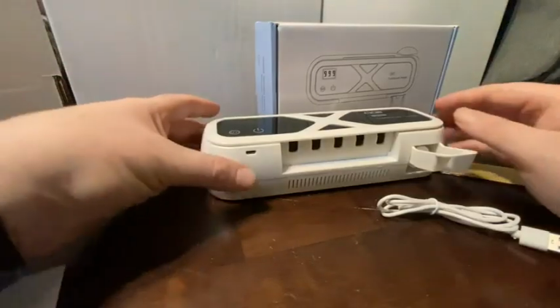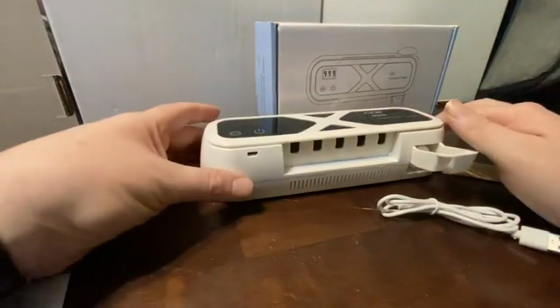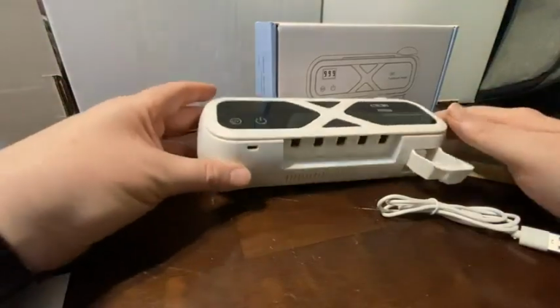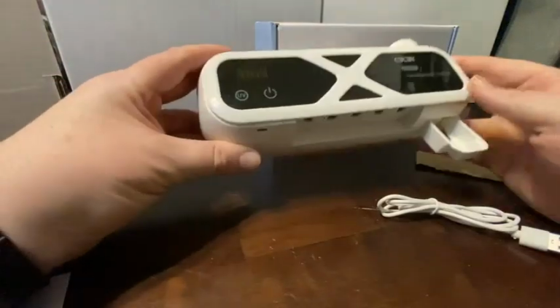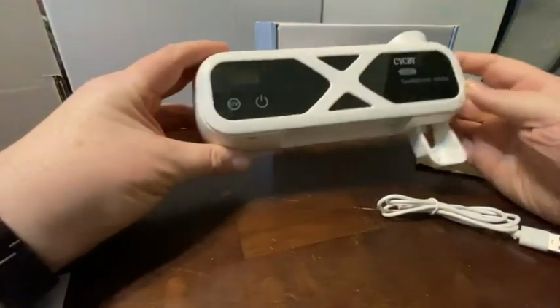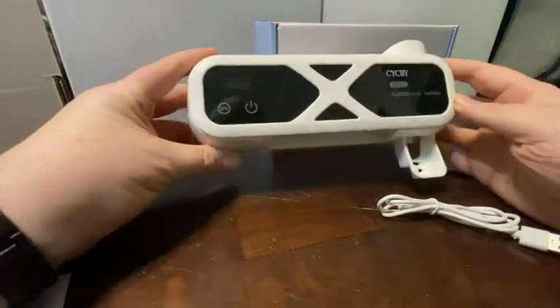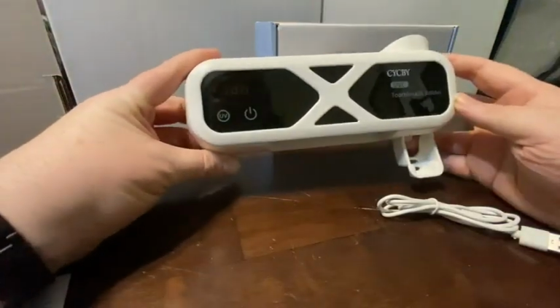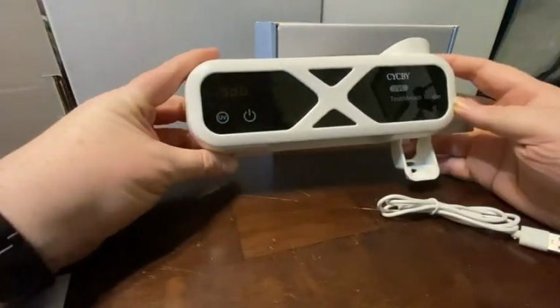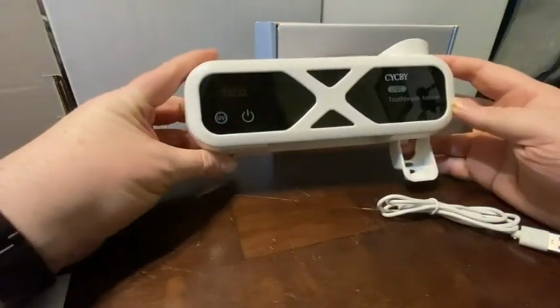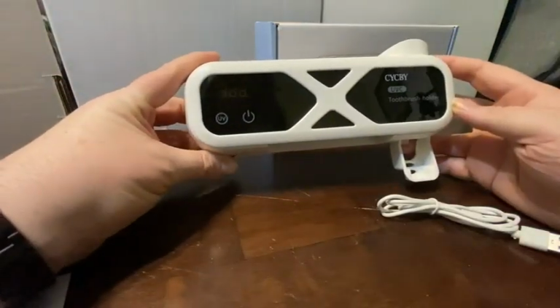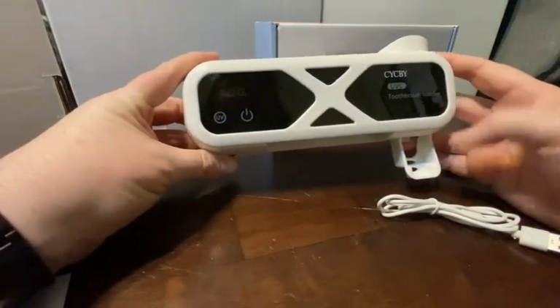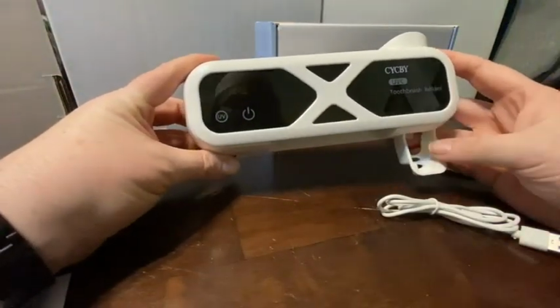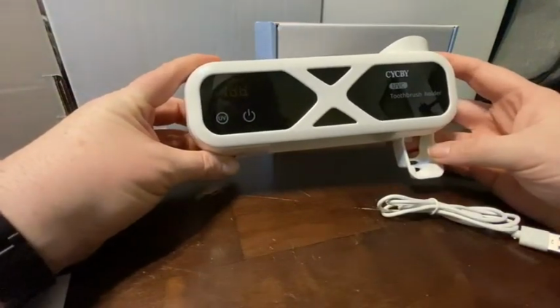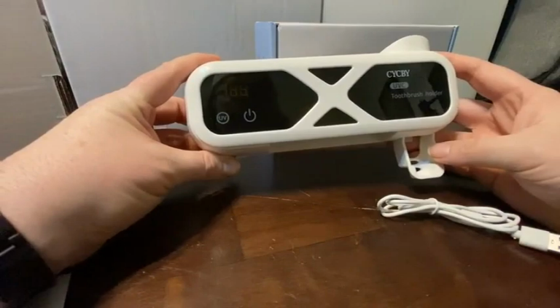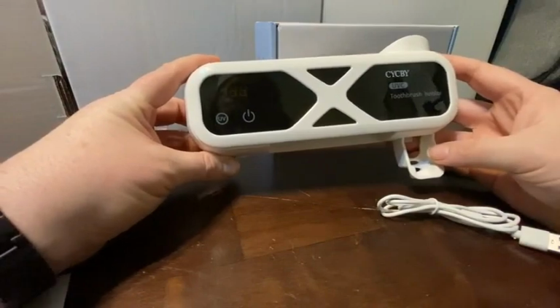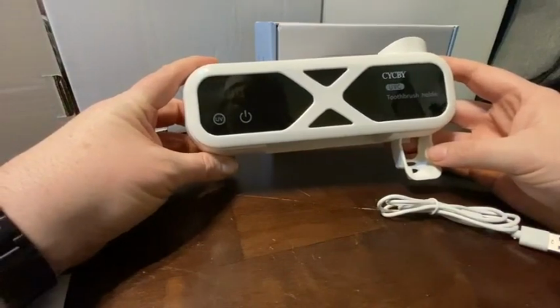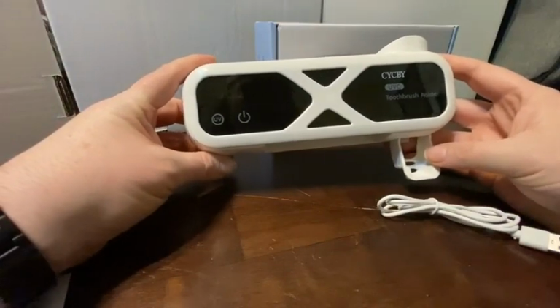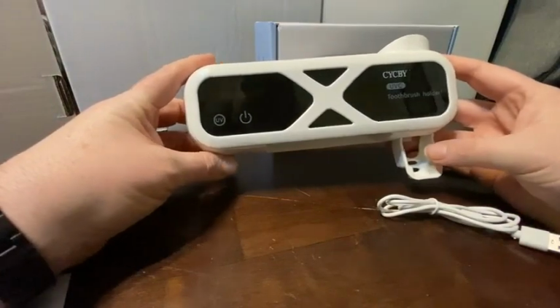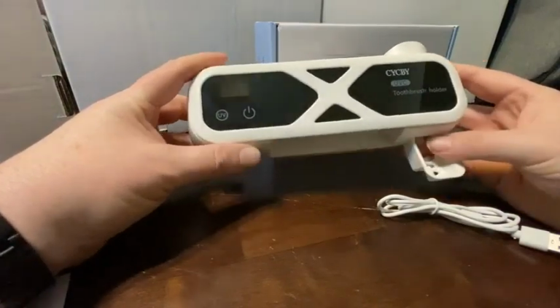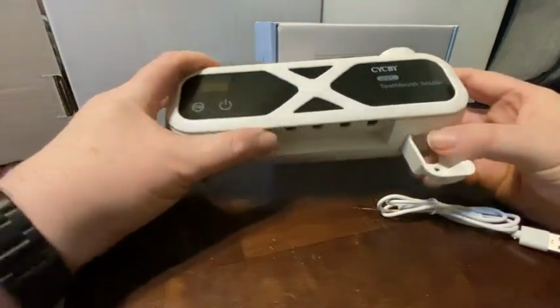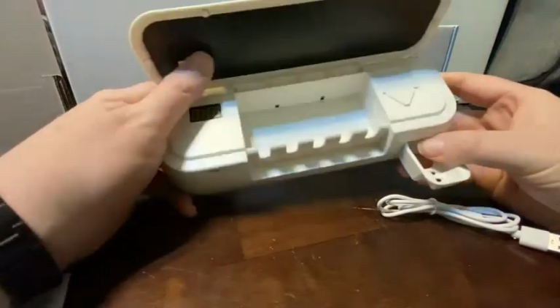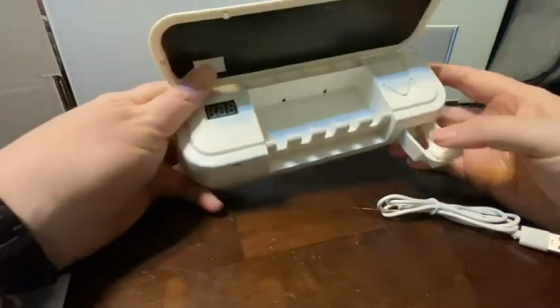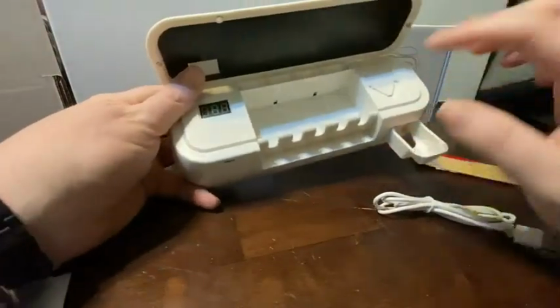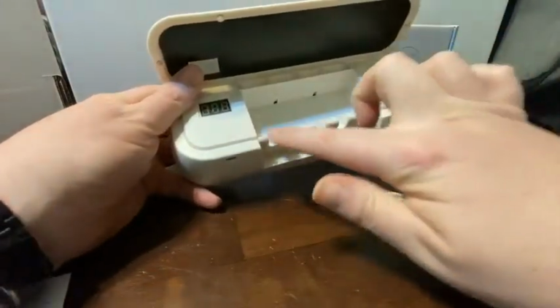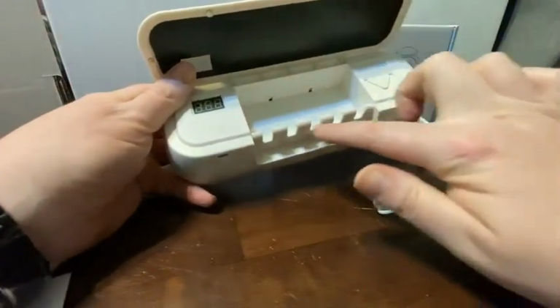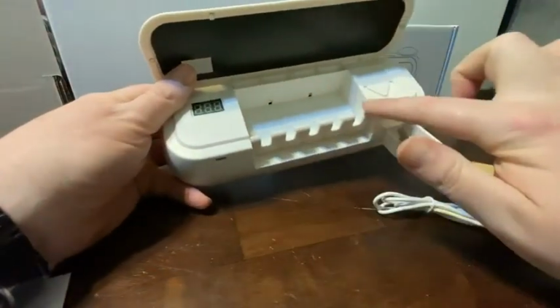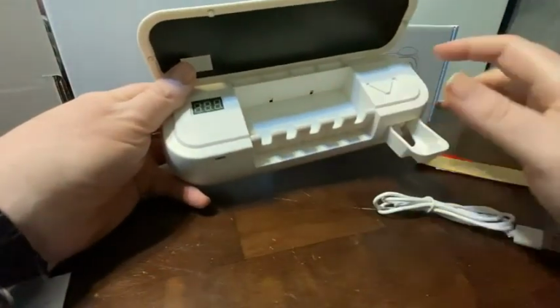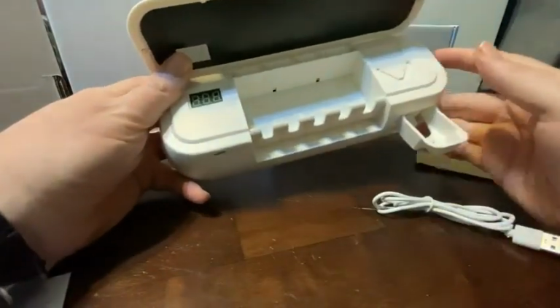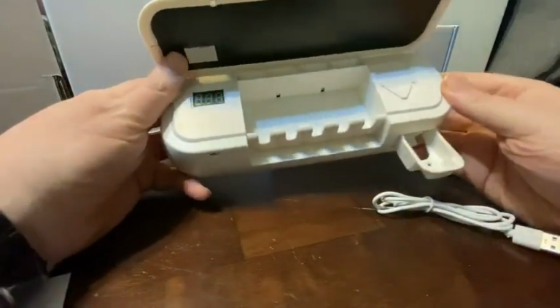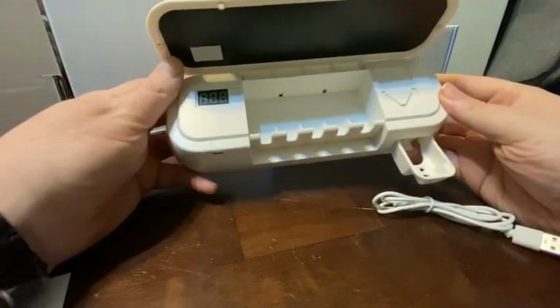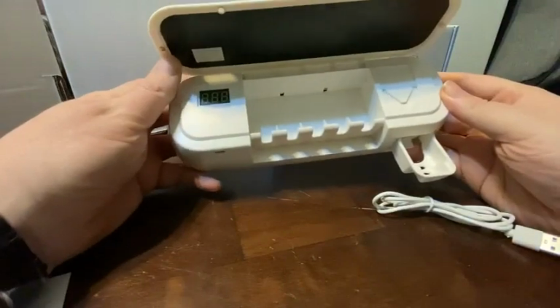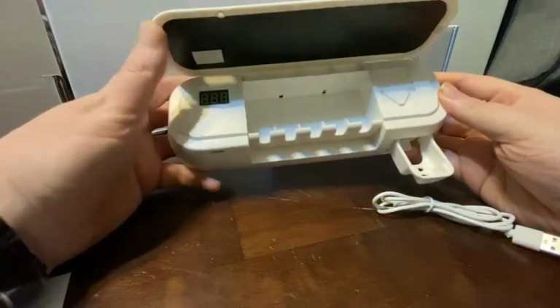This is a cool new thing I got. It is a toothbrush holder and sterilizer. It's got spaces for five toothbrushes, so the whole family's covered.